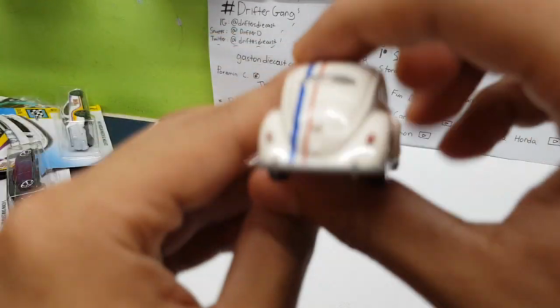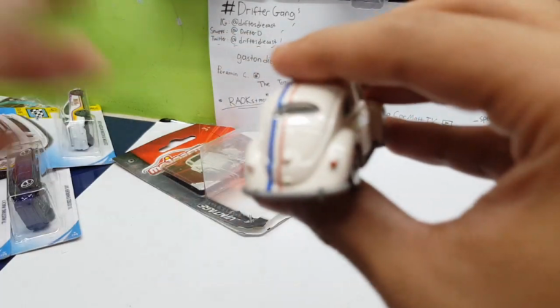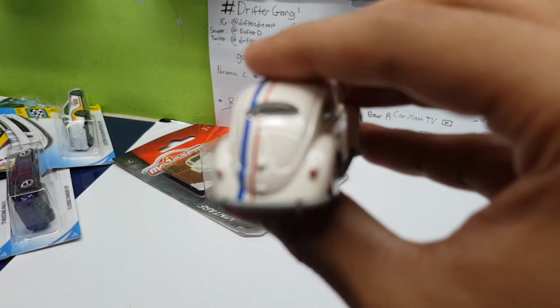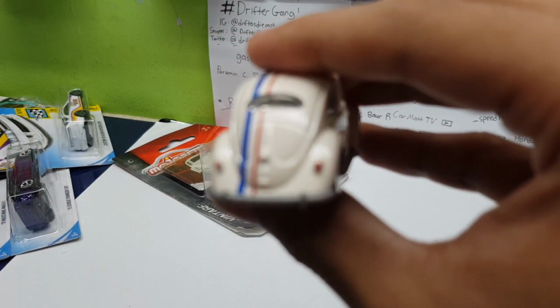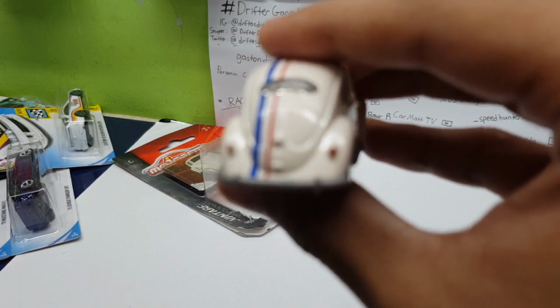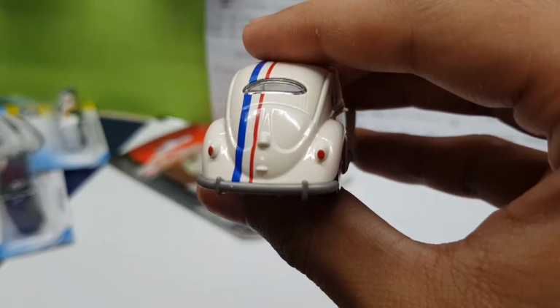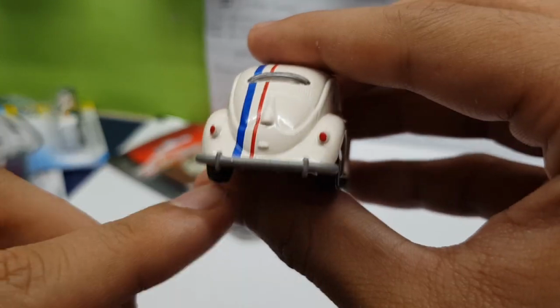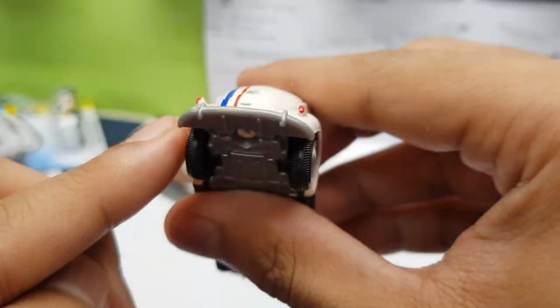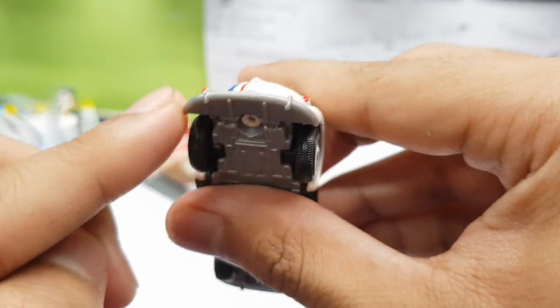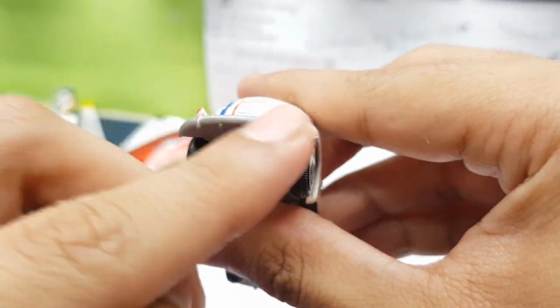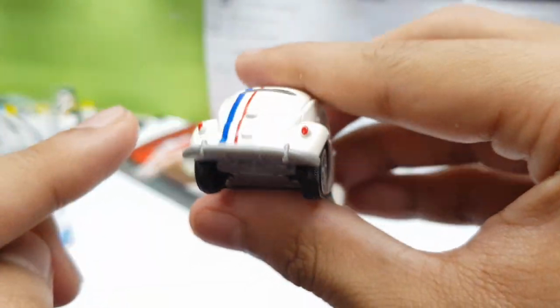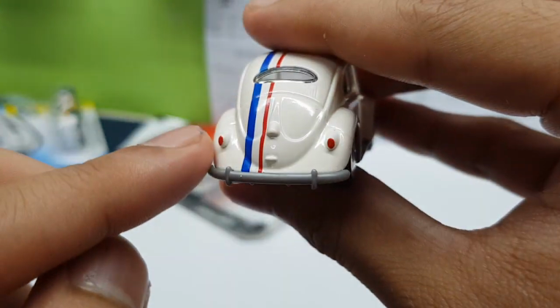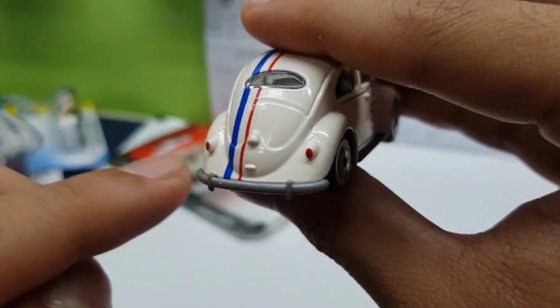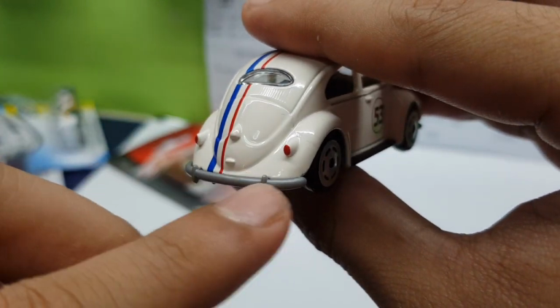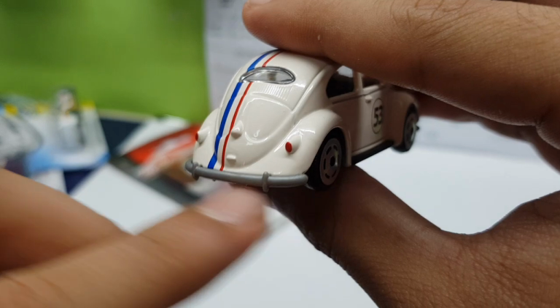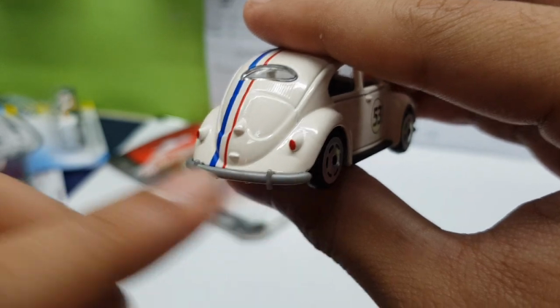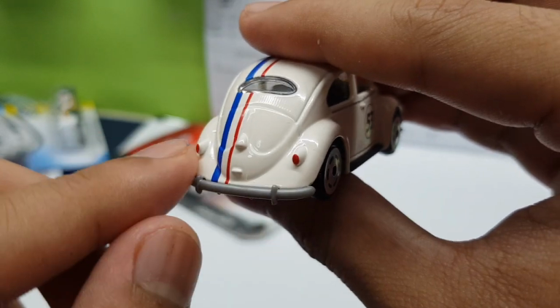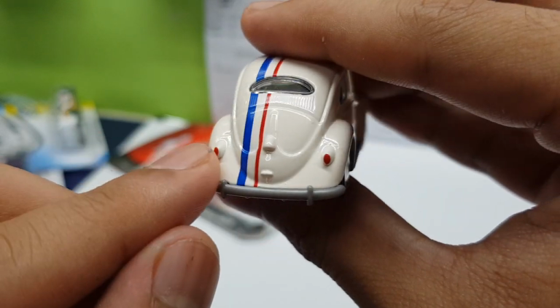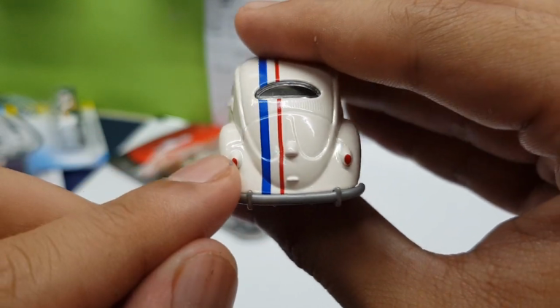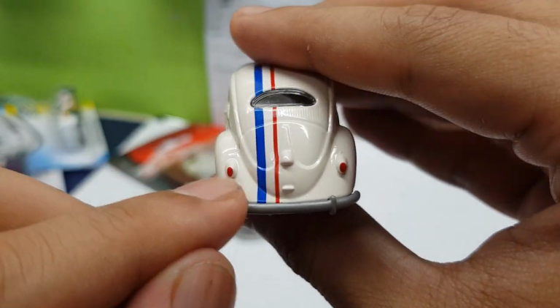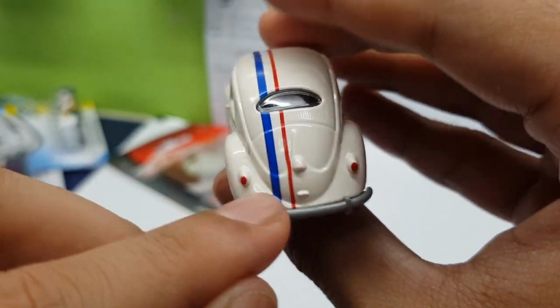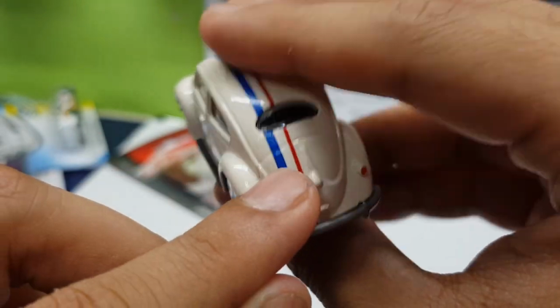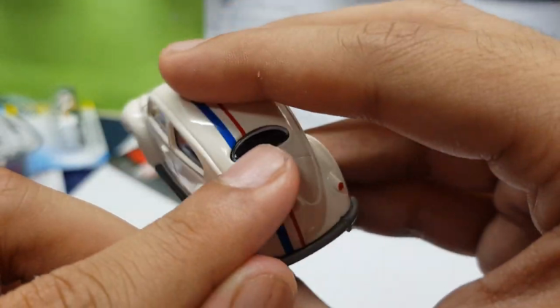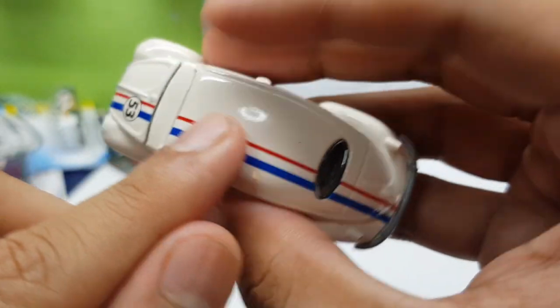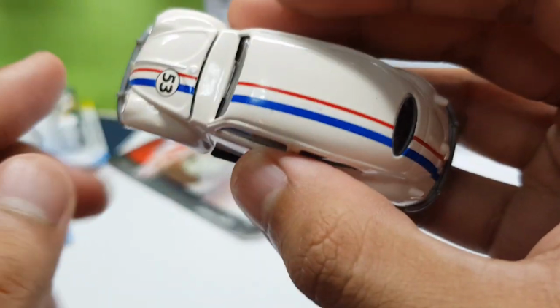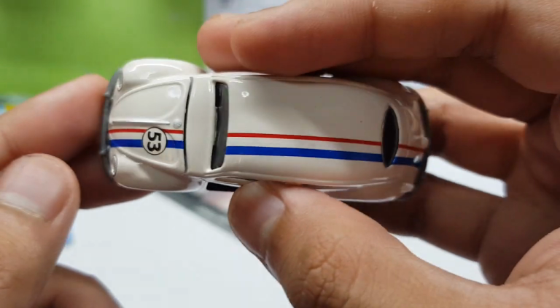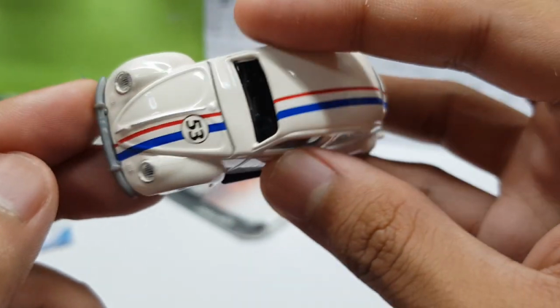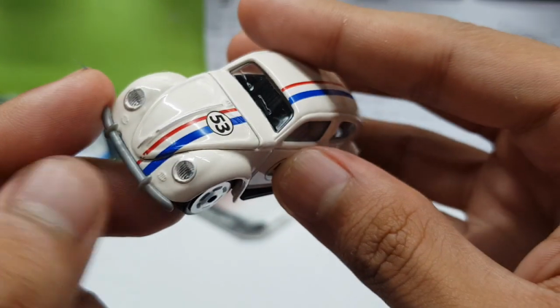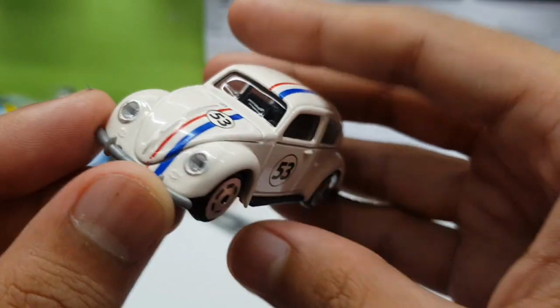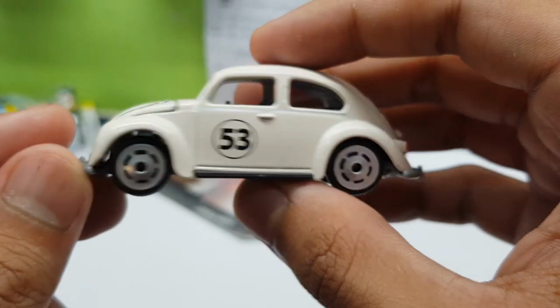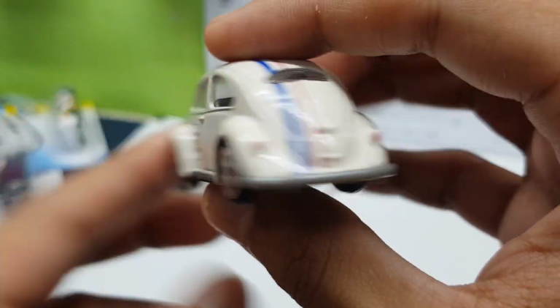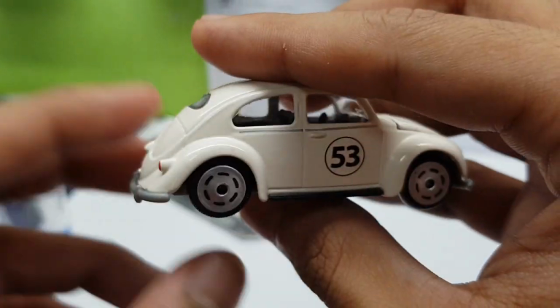Heading to the rear, we do have real light details, the rear bumper, which is part of the plastic base — nice touch, I like how it's protruding out. And this white, red, and blue stripe that goes across the car — that's a really nice touch.